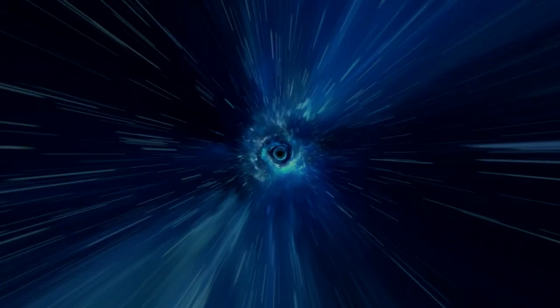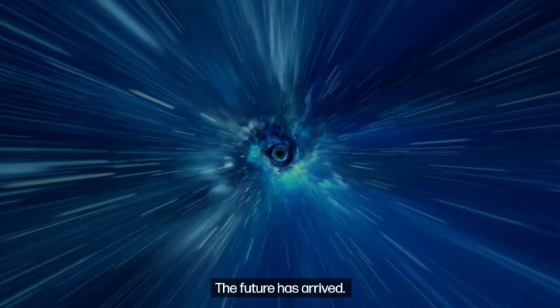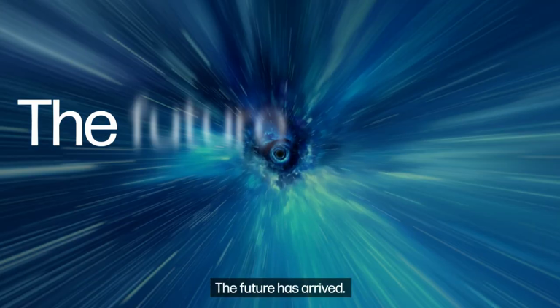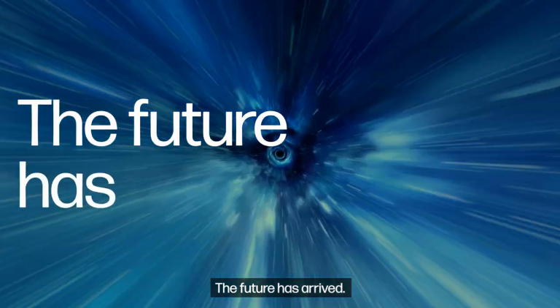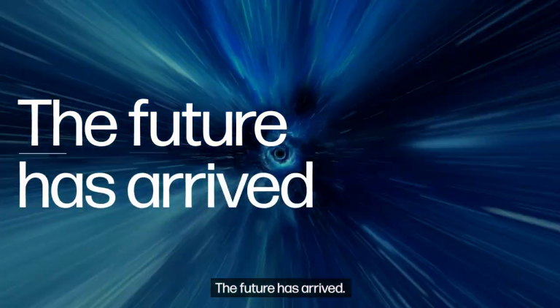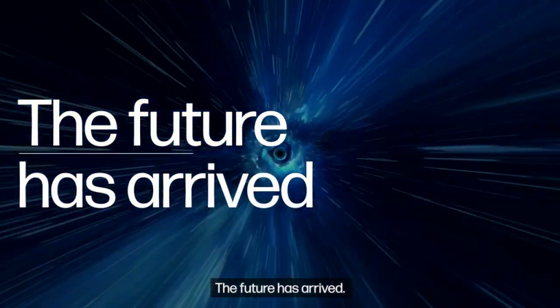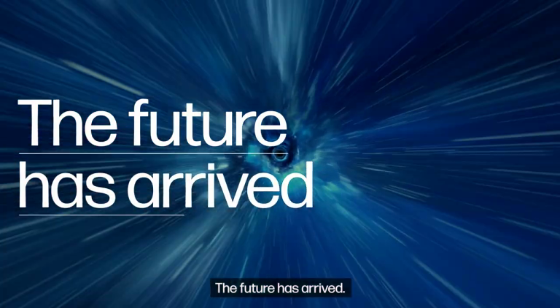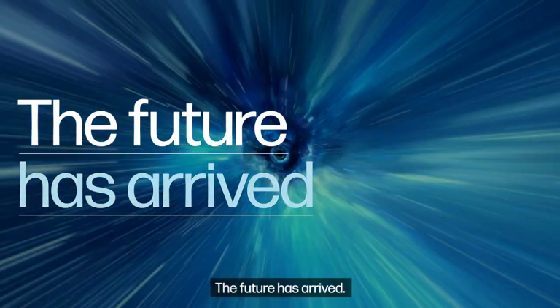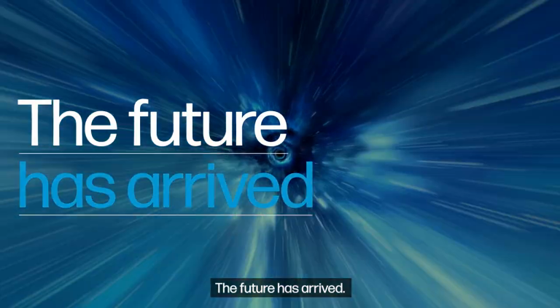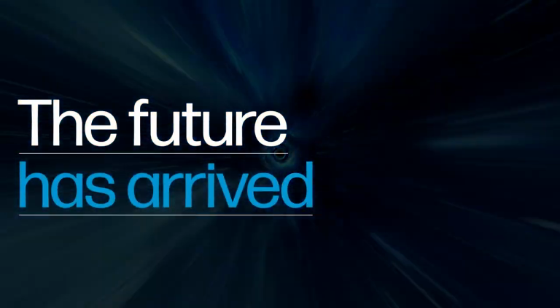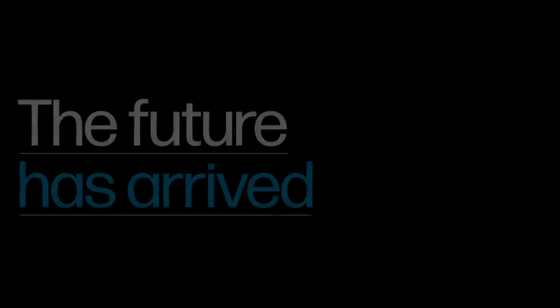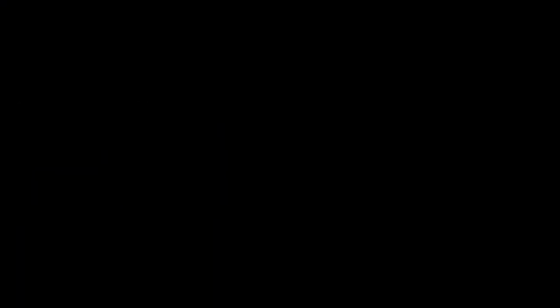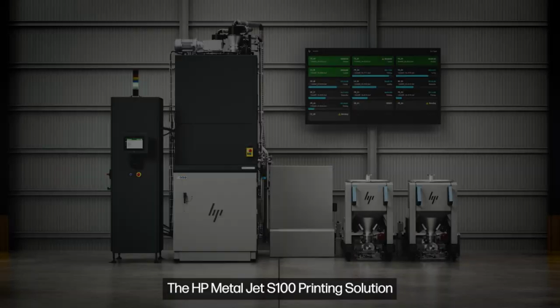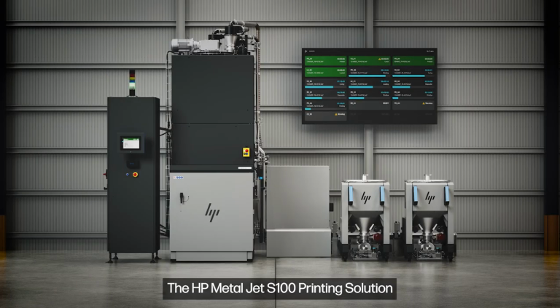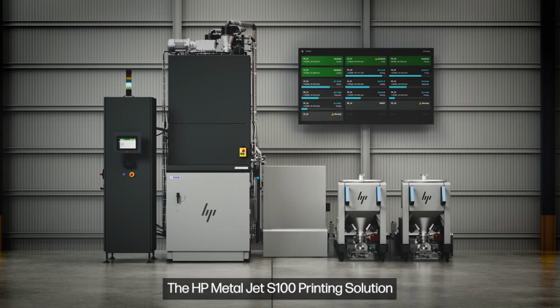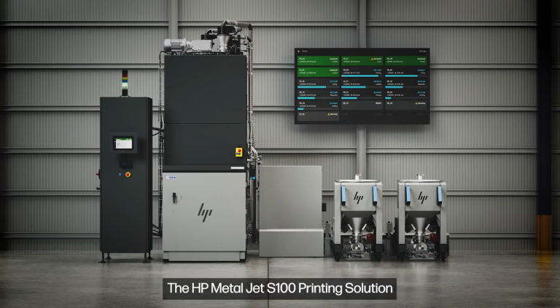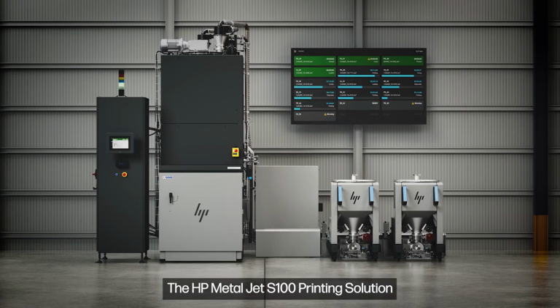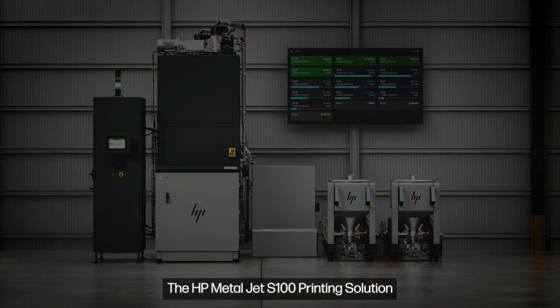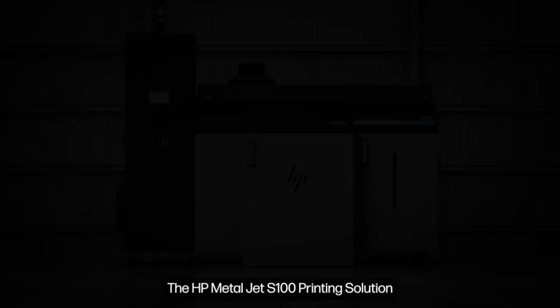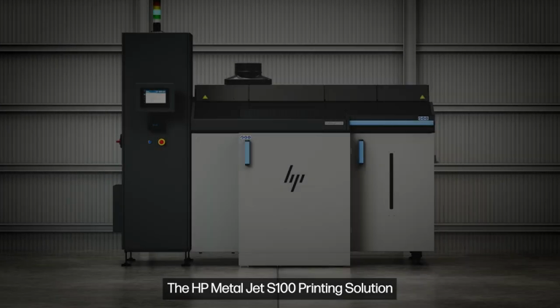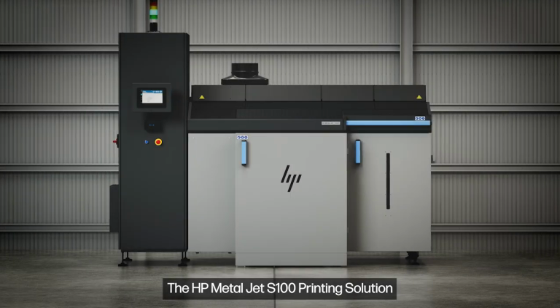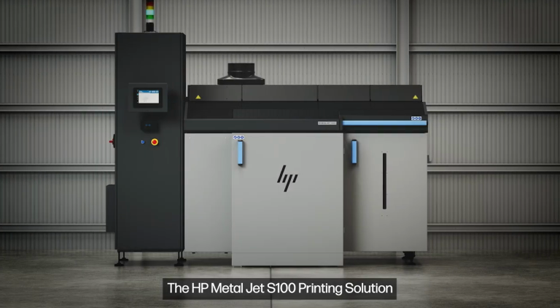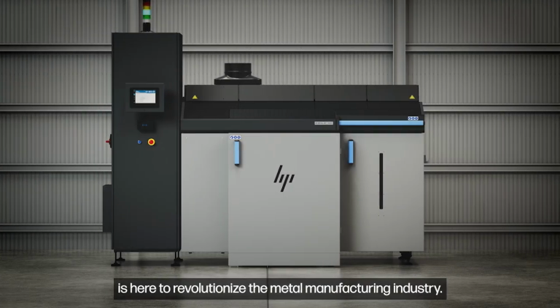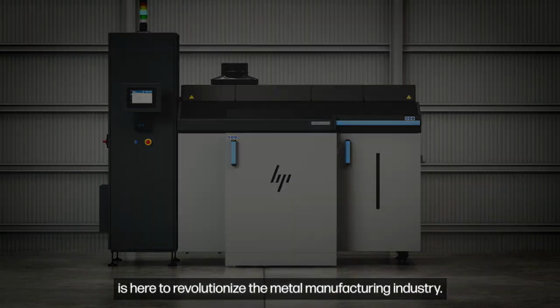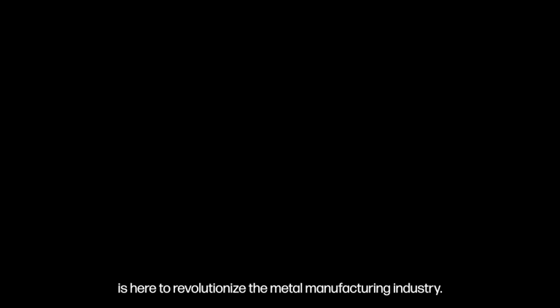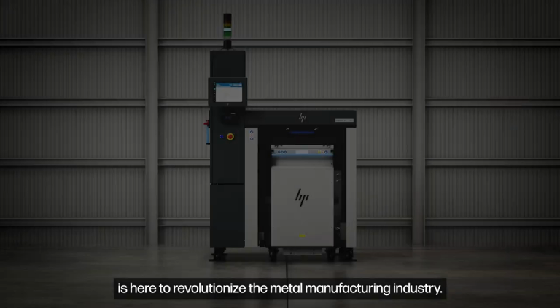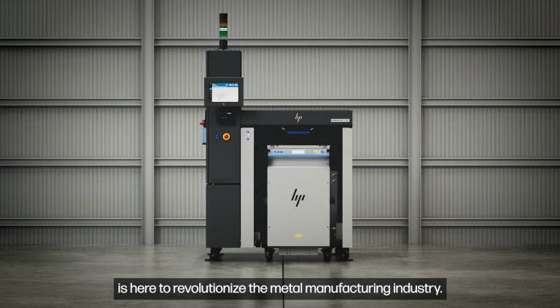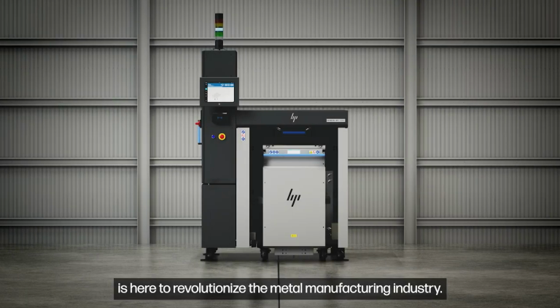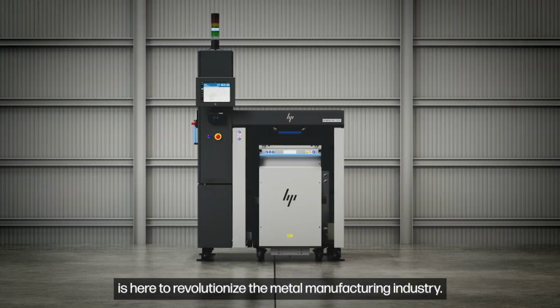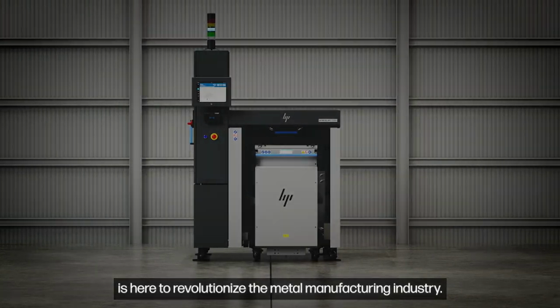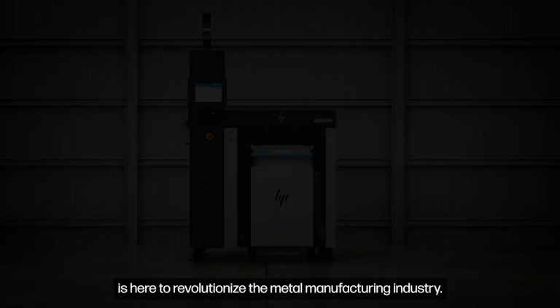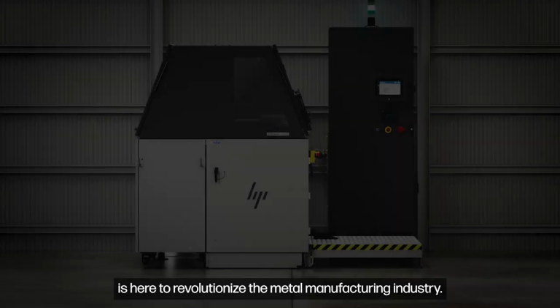The future has arrived. The HP MetalJet S100 printing solution is here to revolutionize the metal manufacturing industry.